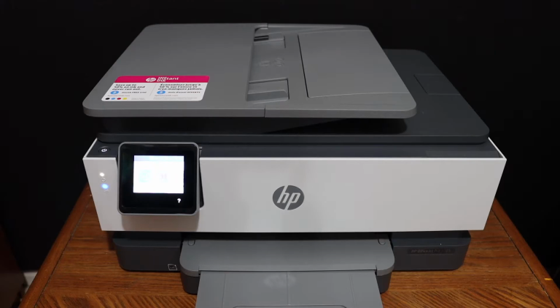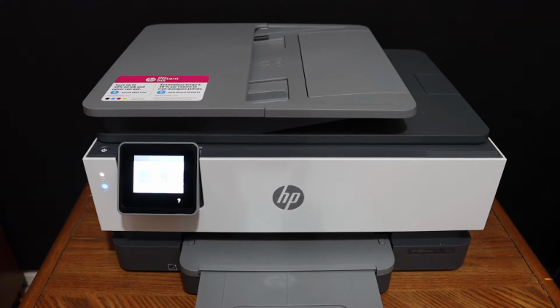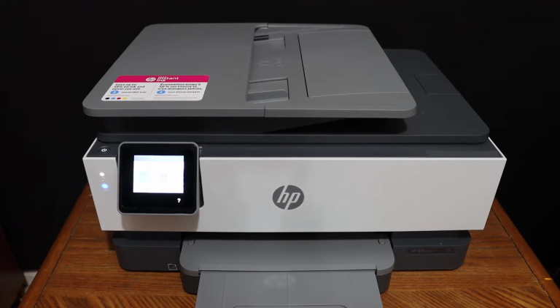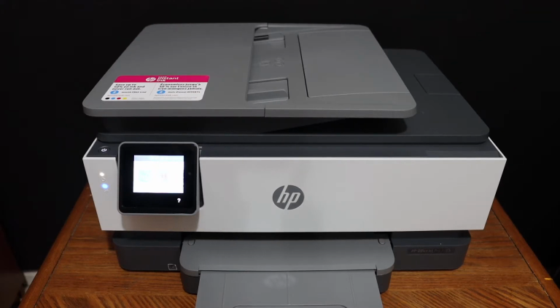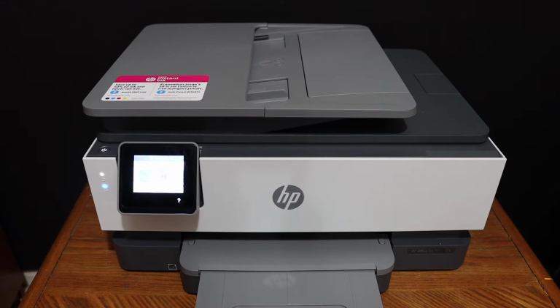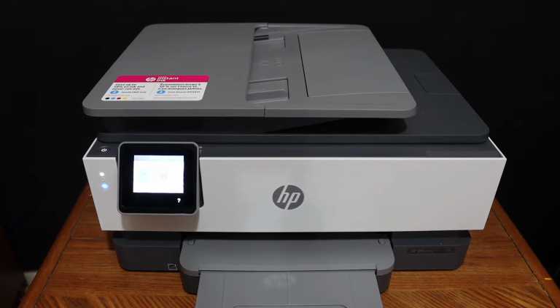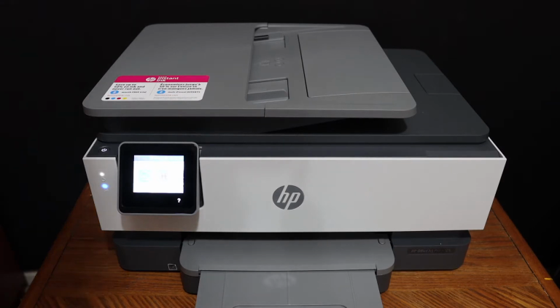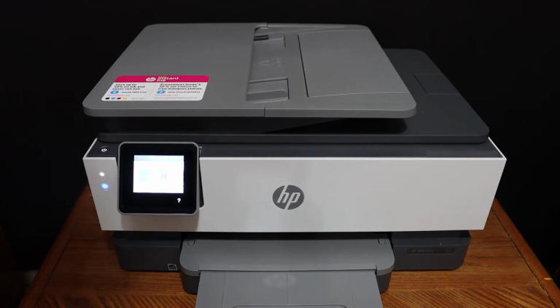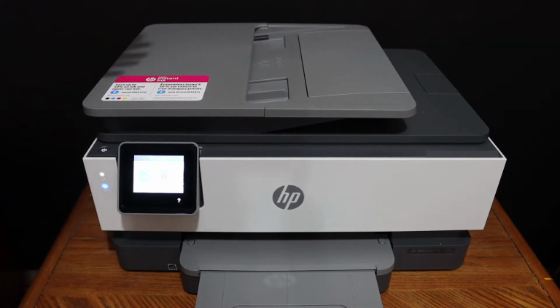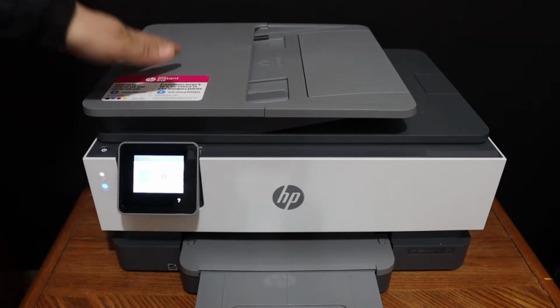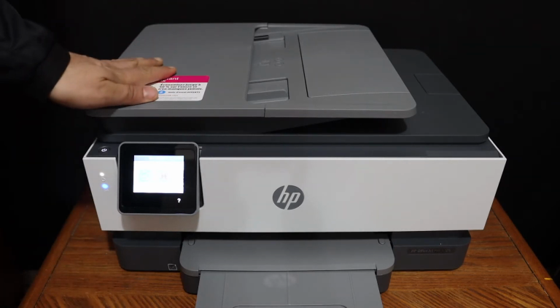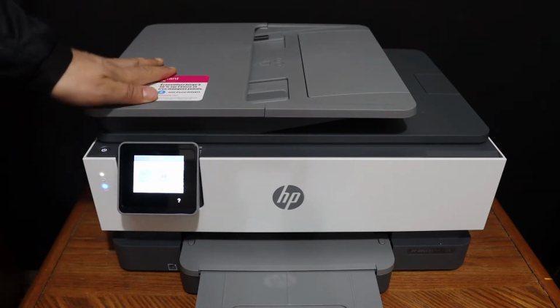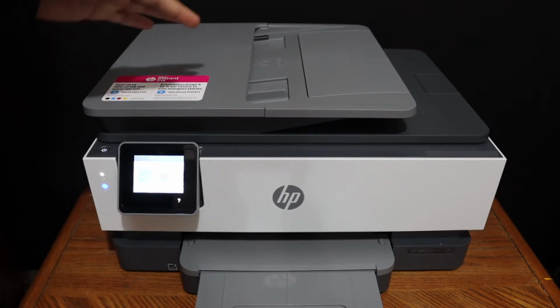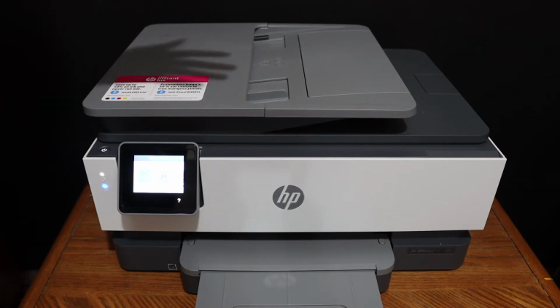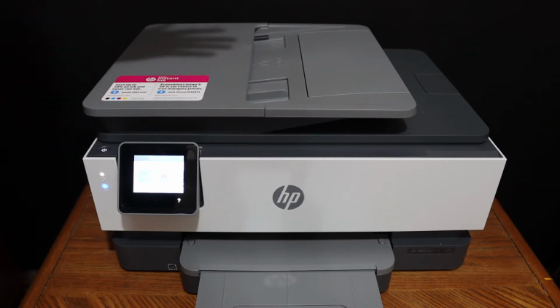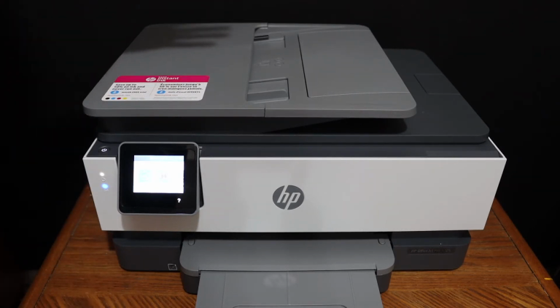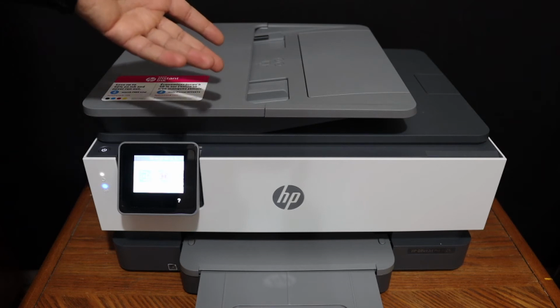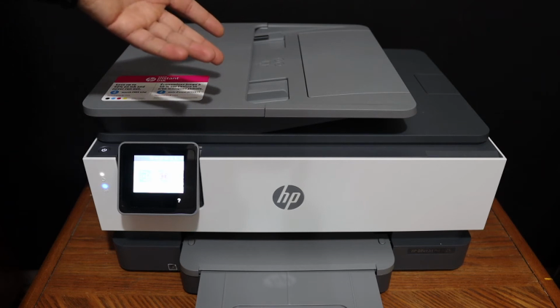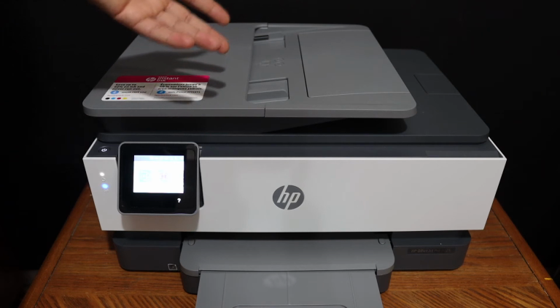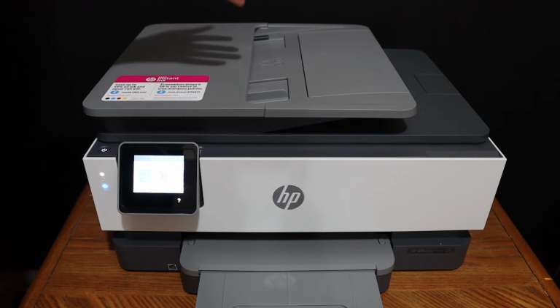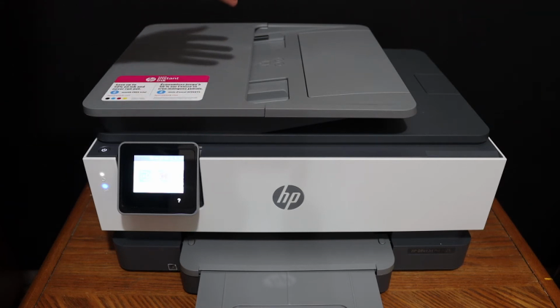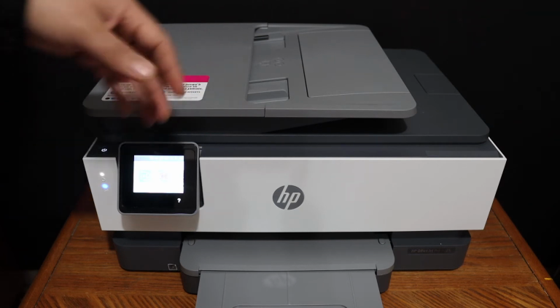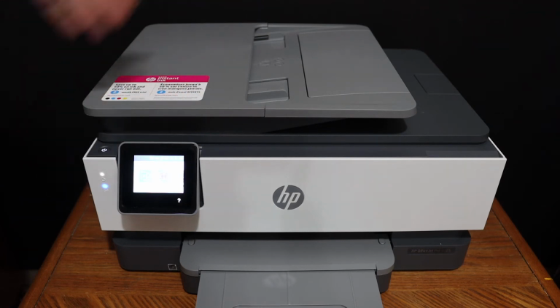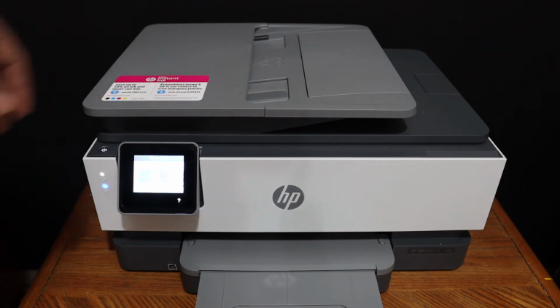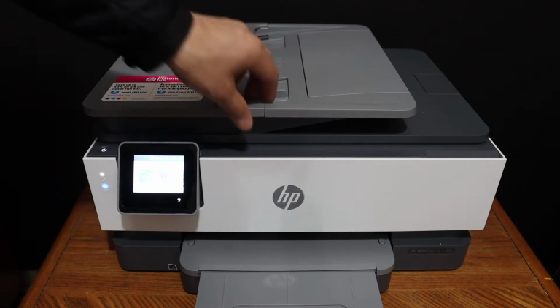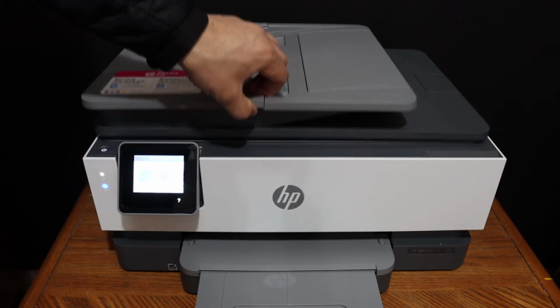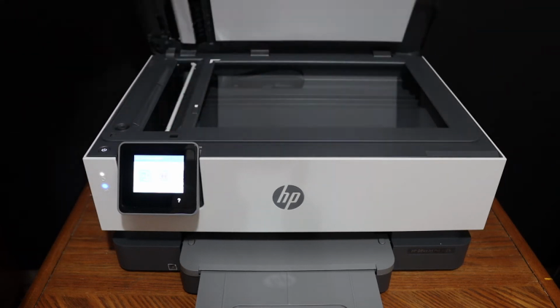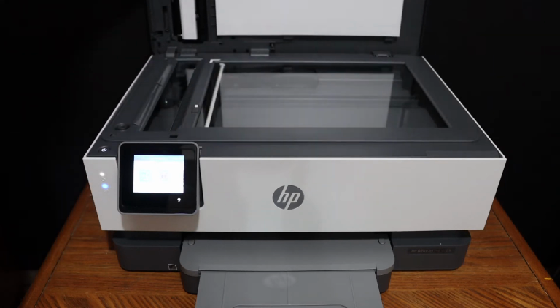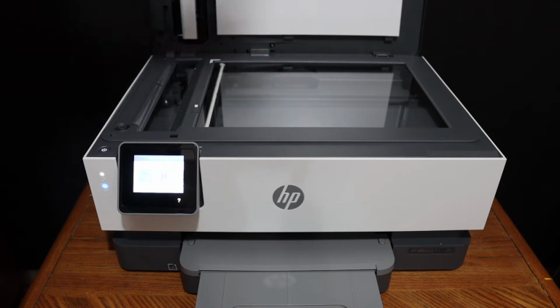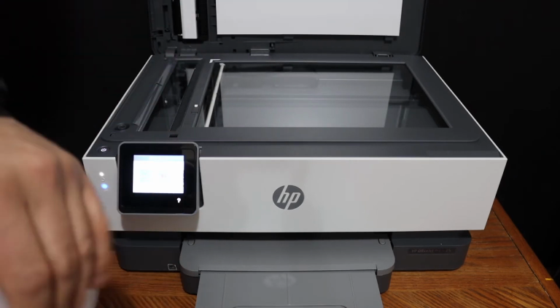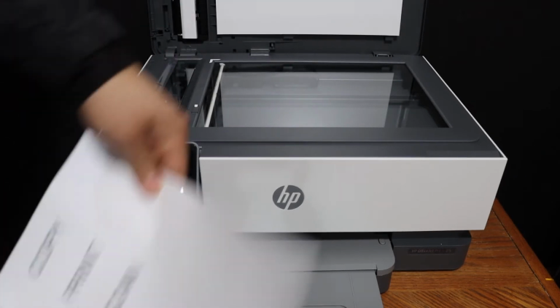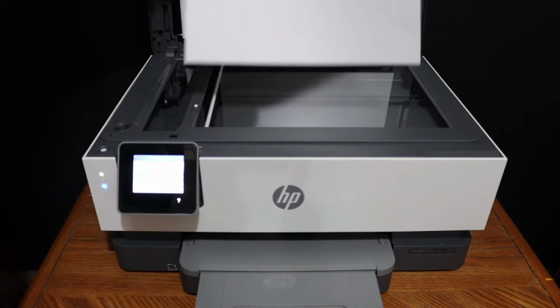This video is regarding the HP OfficeJet Pro 8028. I'll show you how to do the wireless printing, scanning, and copying. So let's start with the copy. Open the top scanner lid and place the page facing downwards on the upper-hand side.